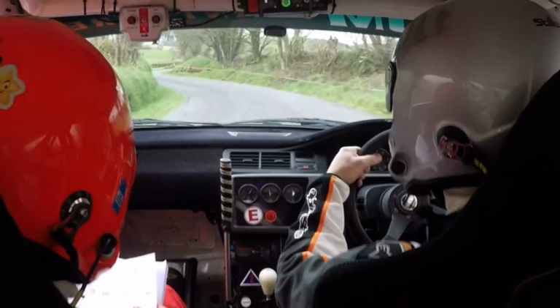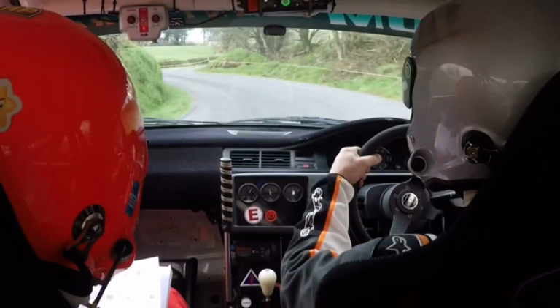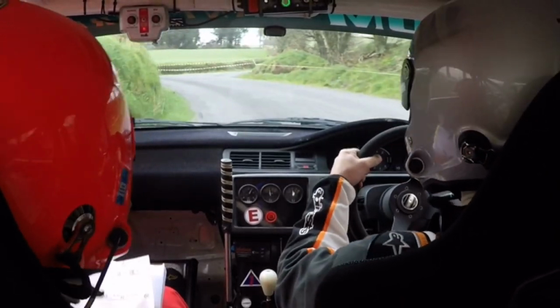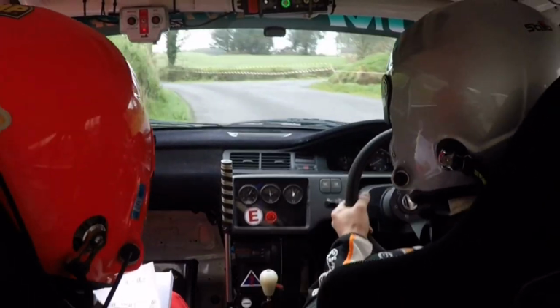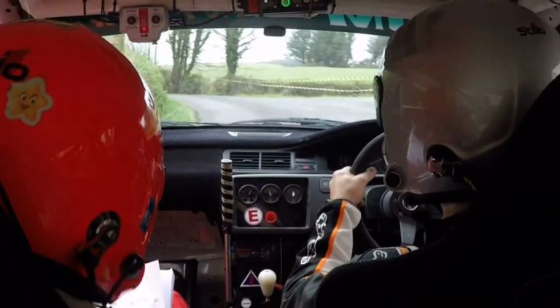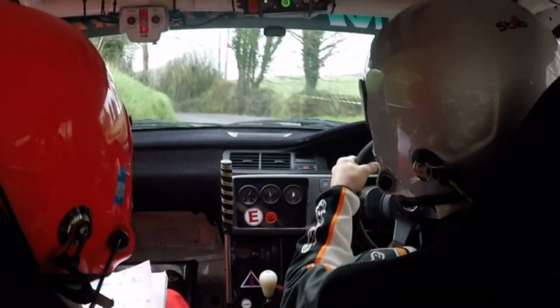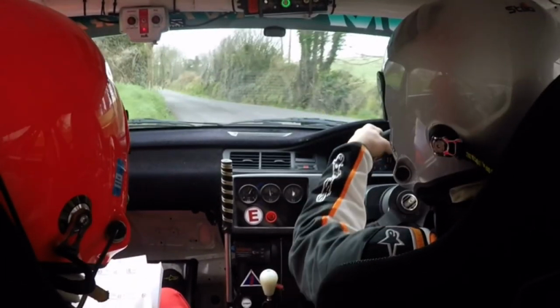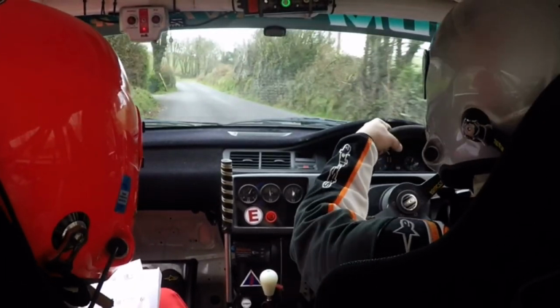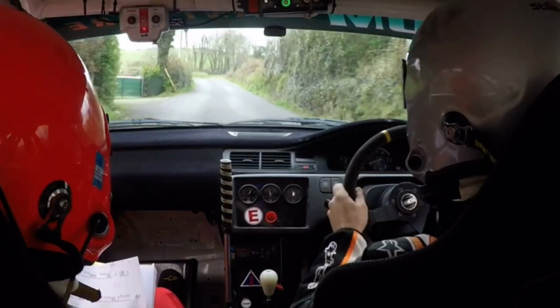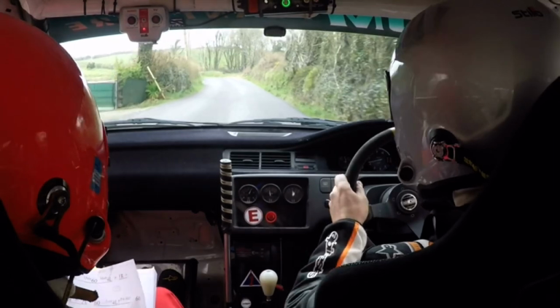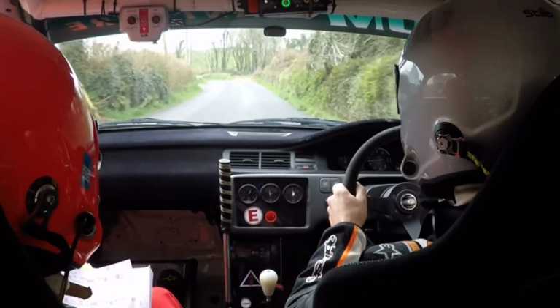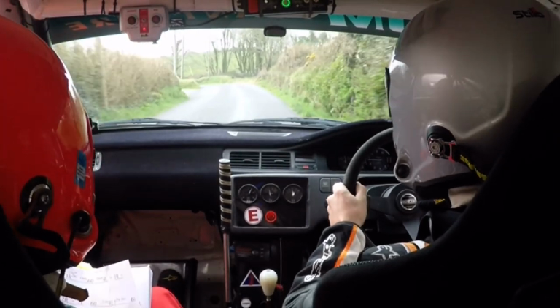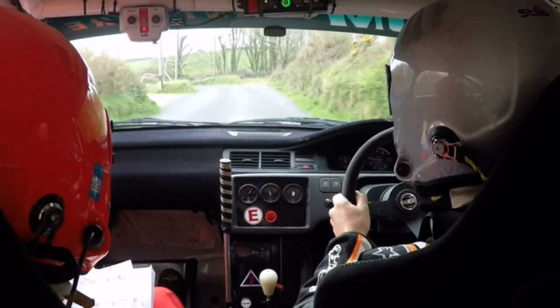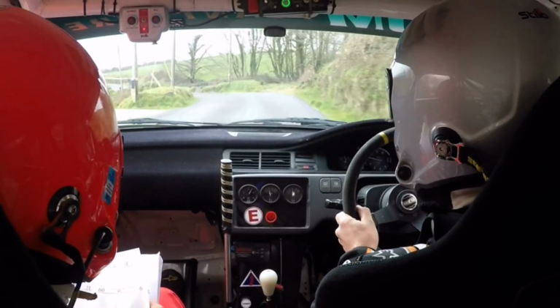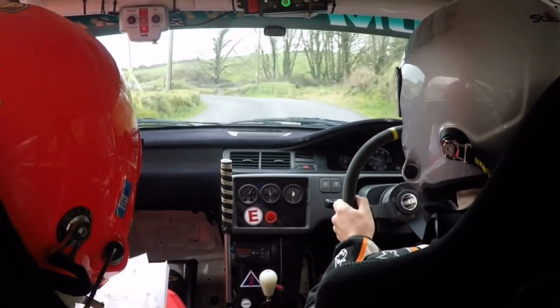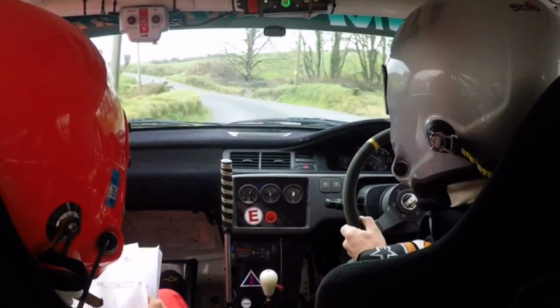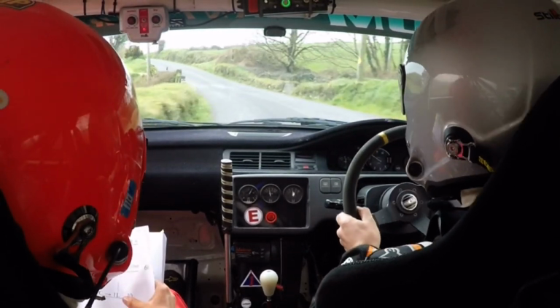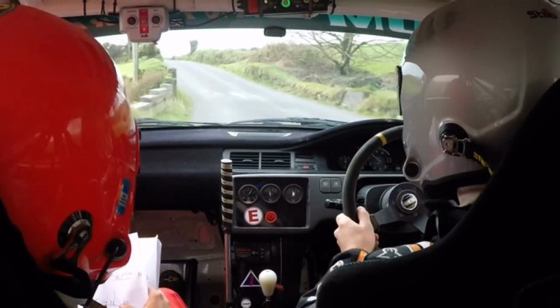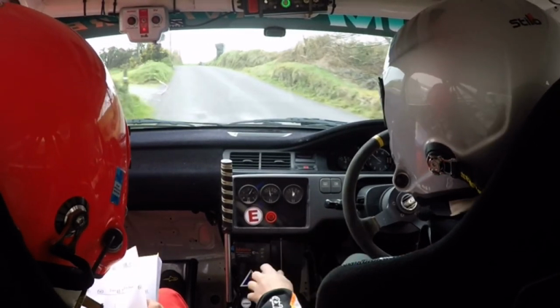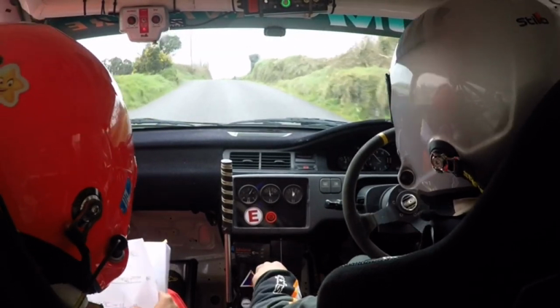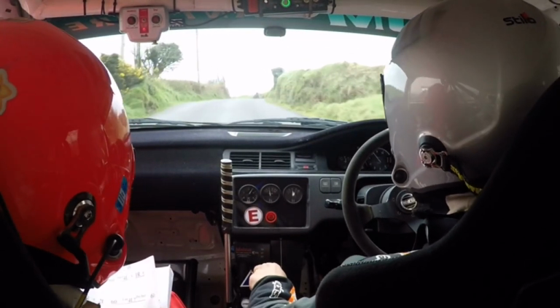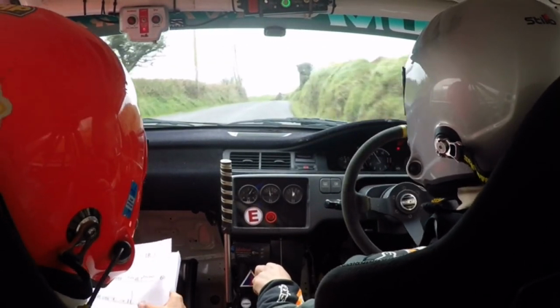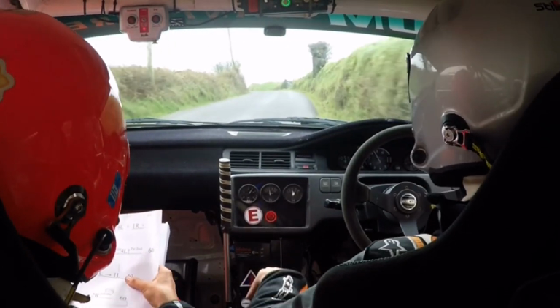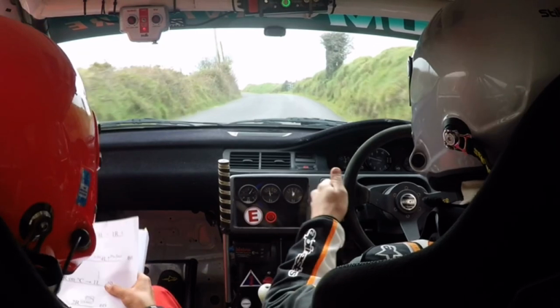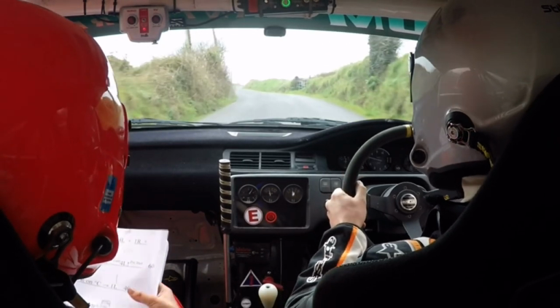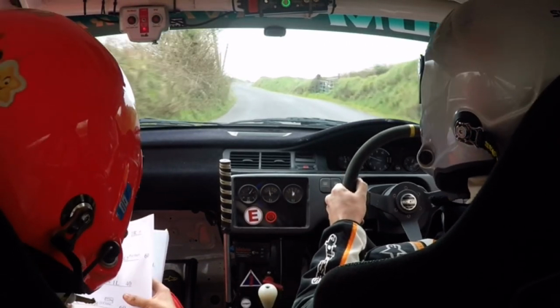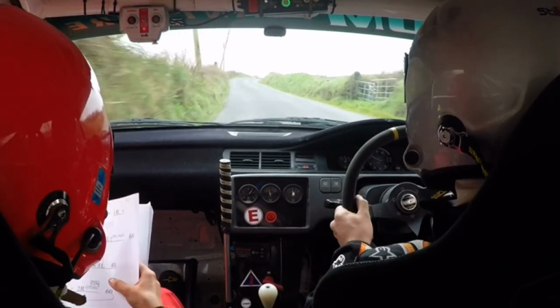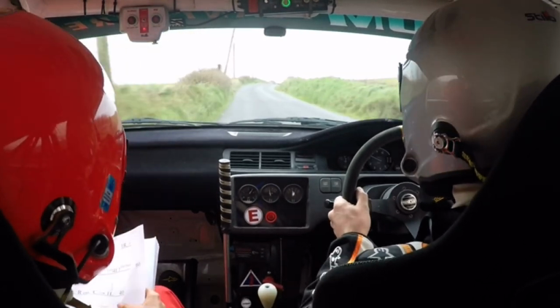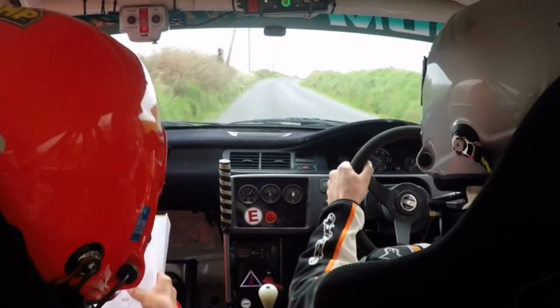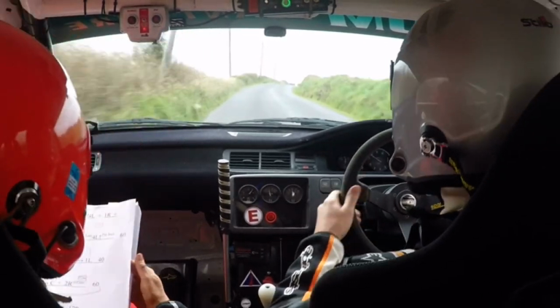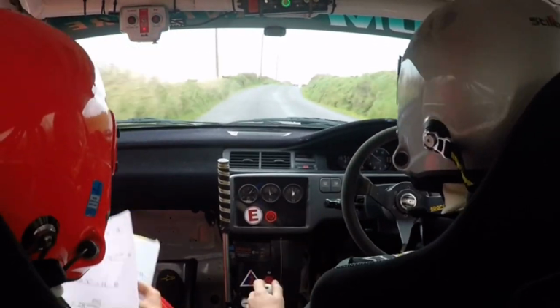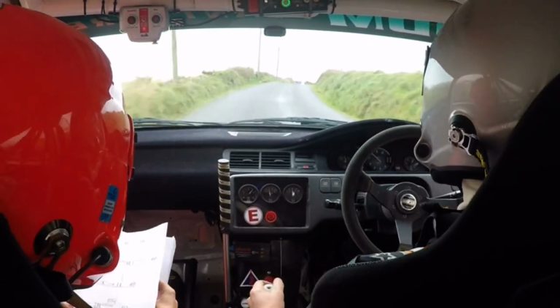2 left, right on flat crest. 1 left, 40. 1 right into crest. 2 right, 2 right at the gate, 60.